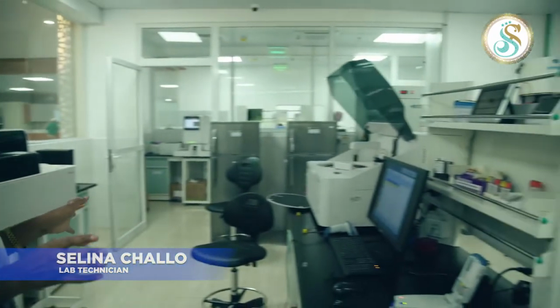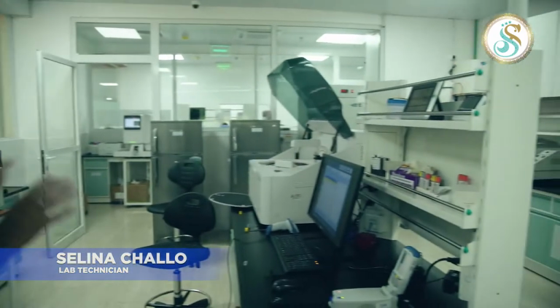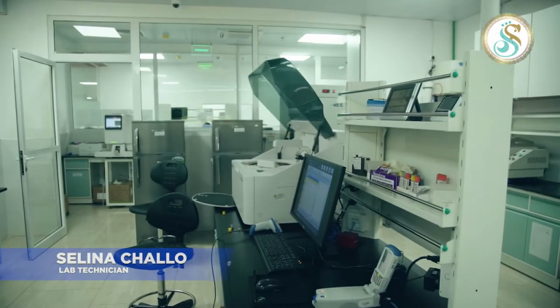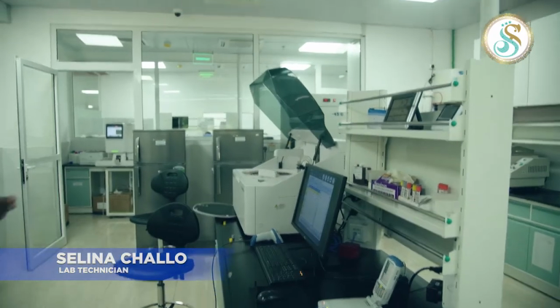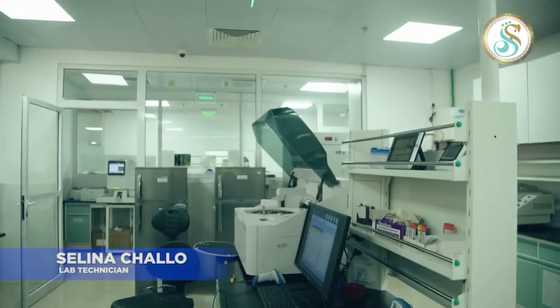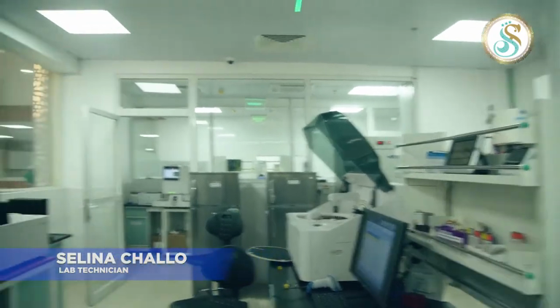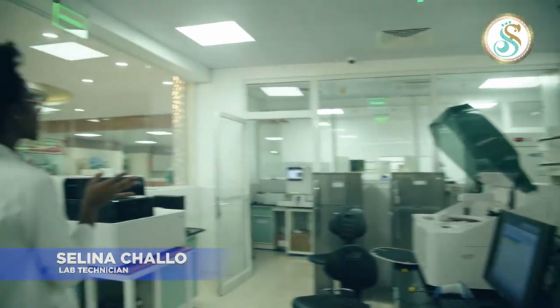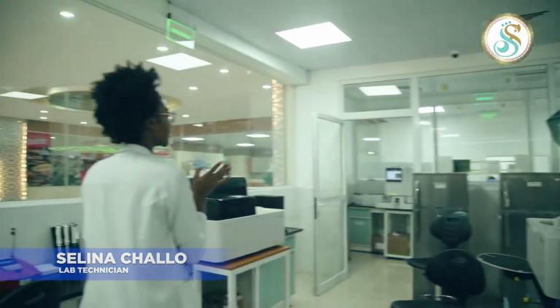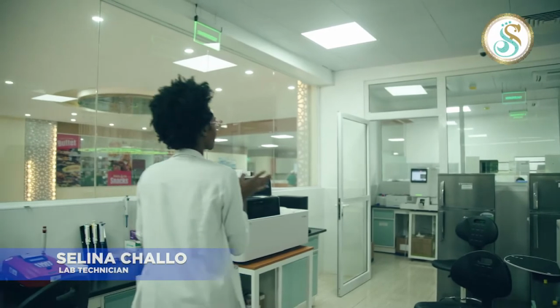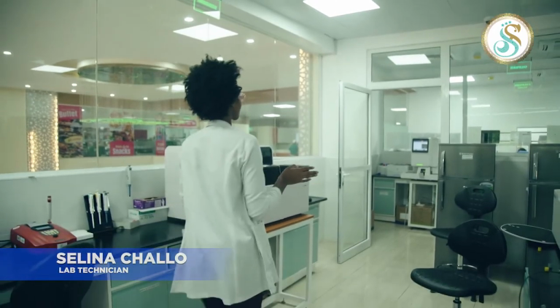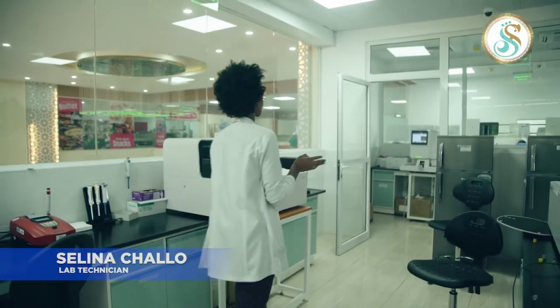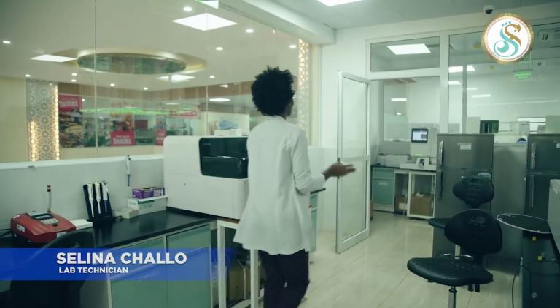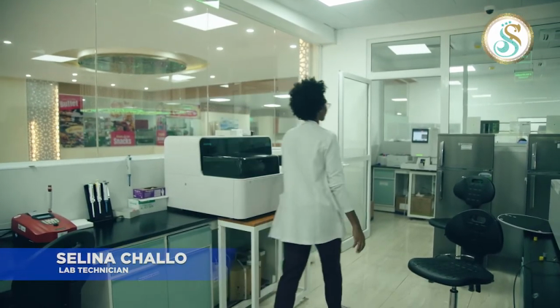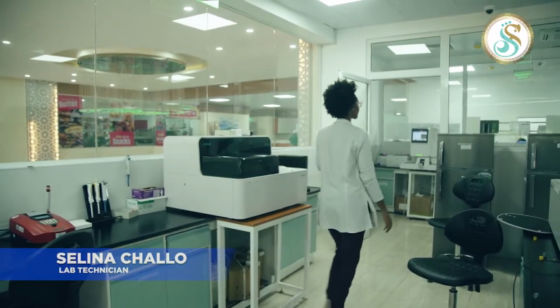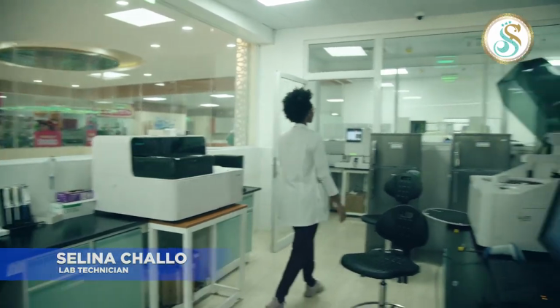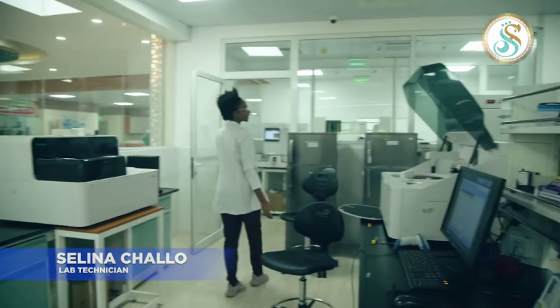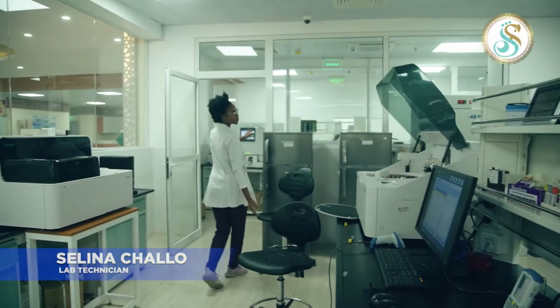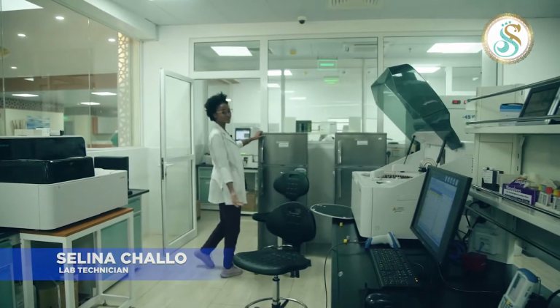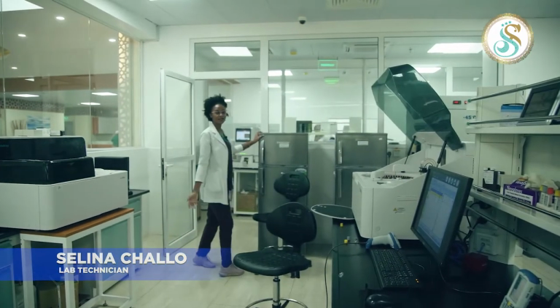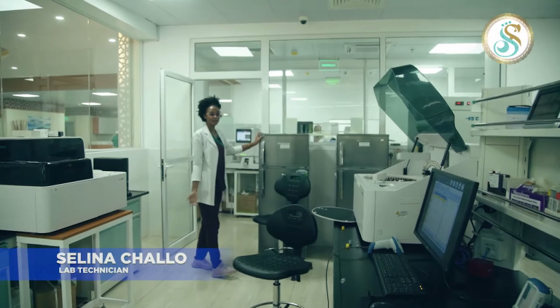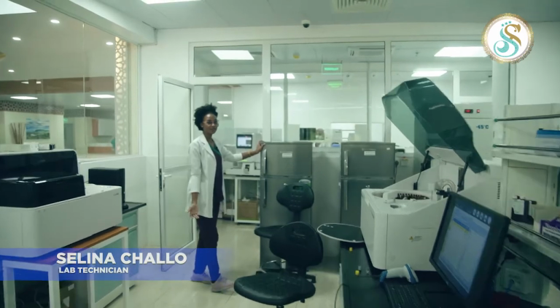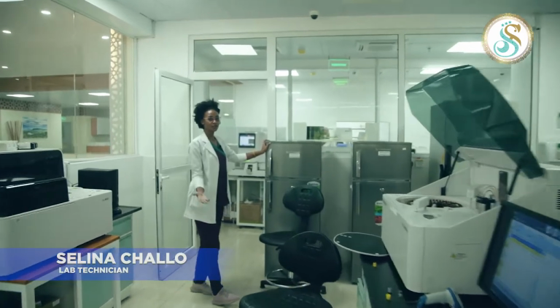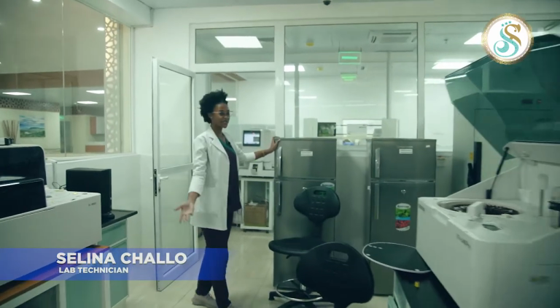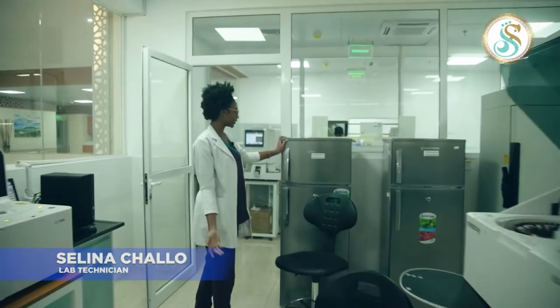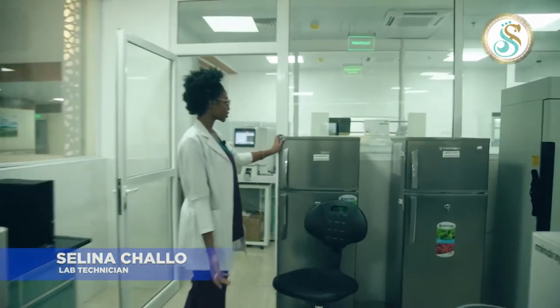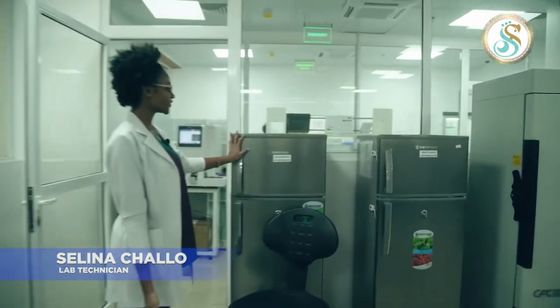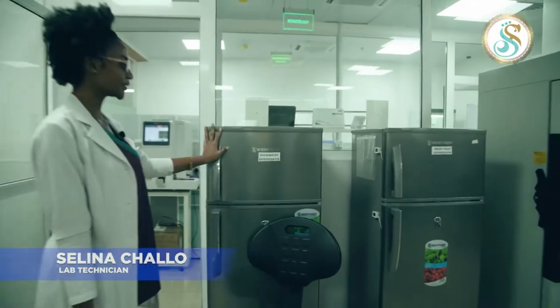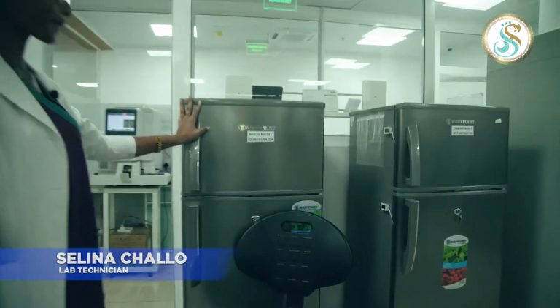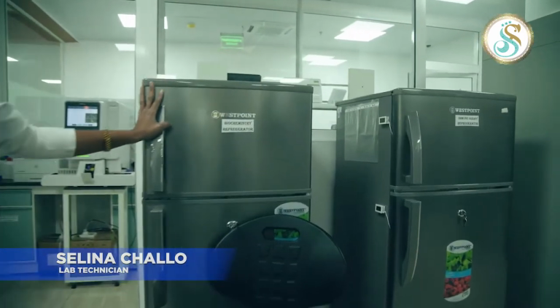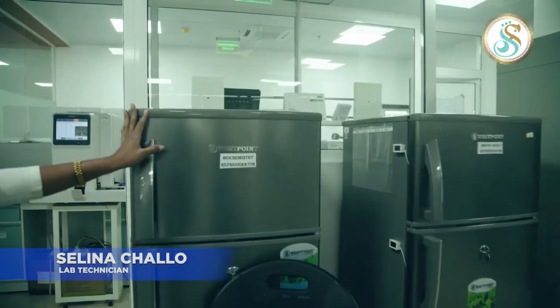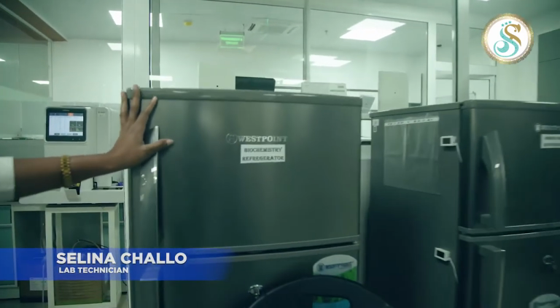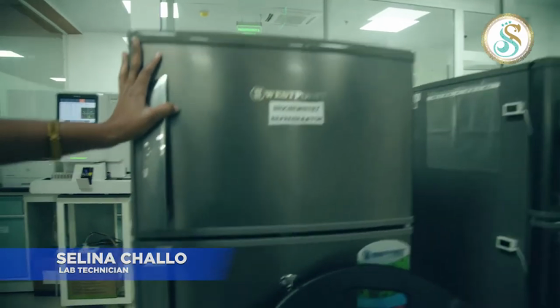We have different refrigerators for storing reagents and samples used daily. This one is our chemistry refrigerator.